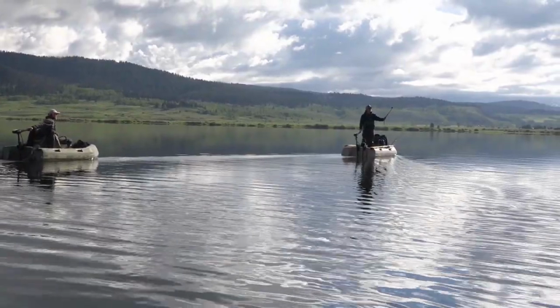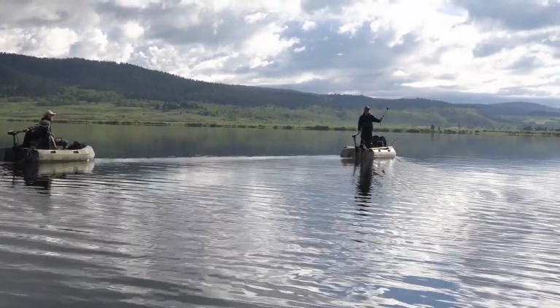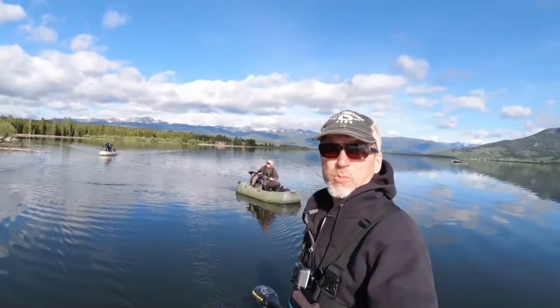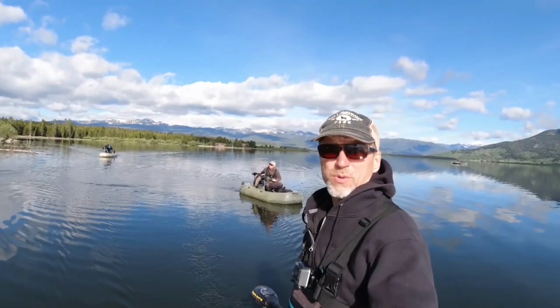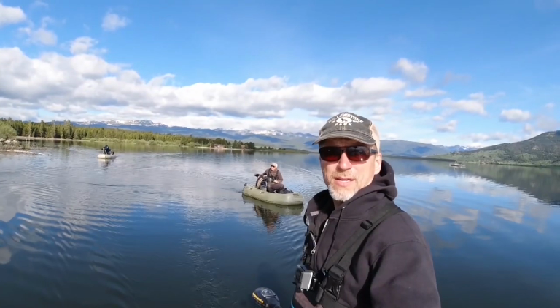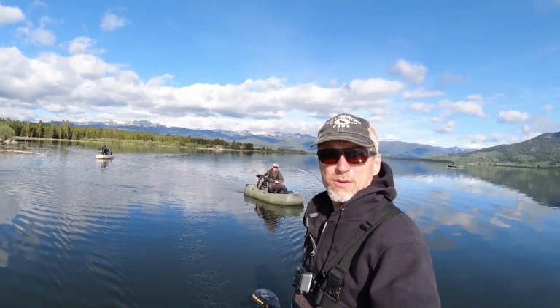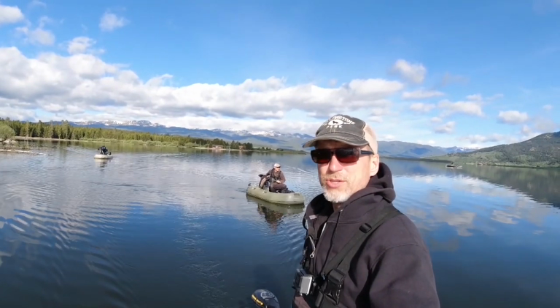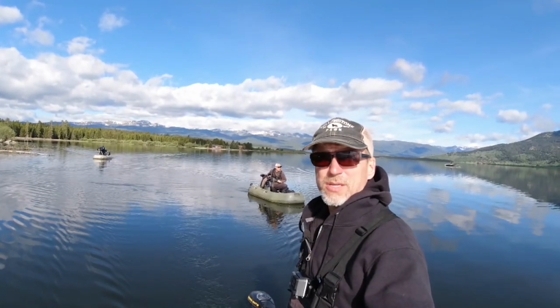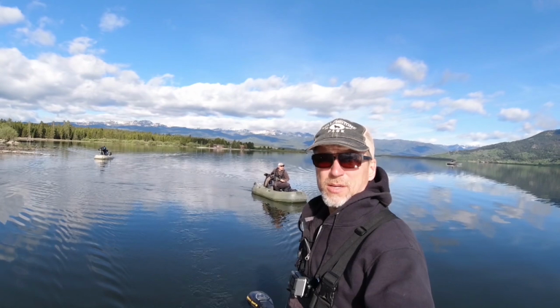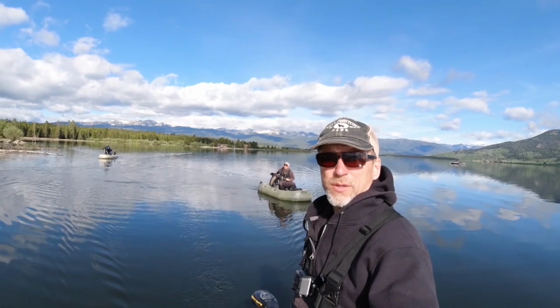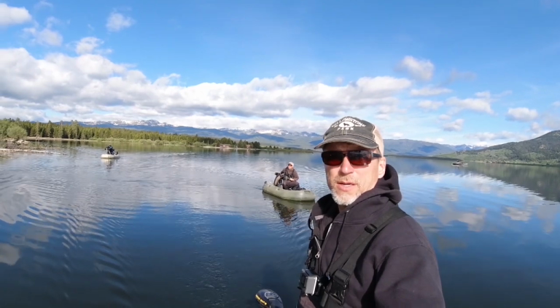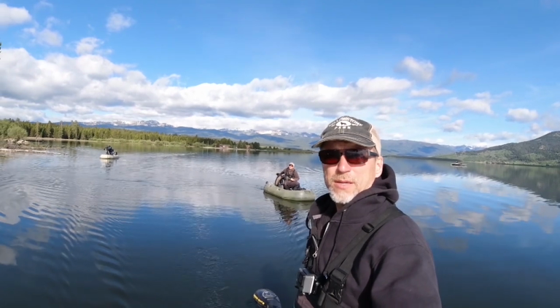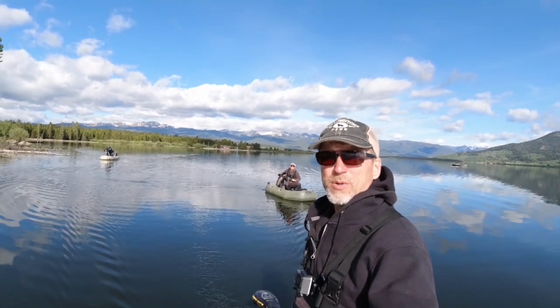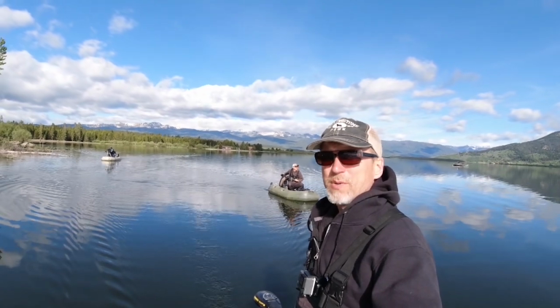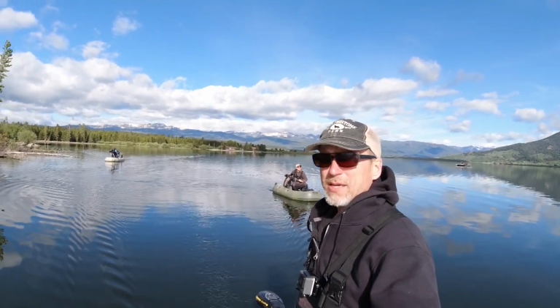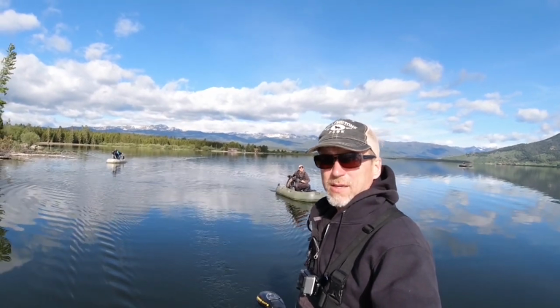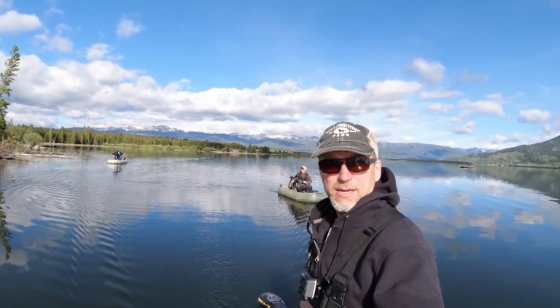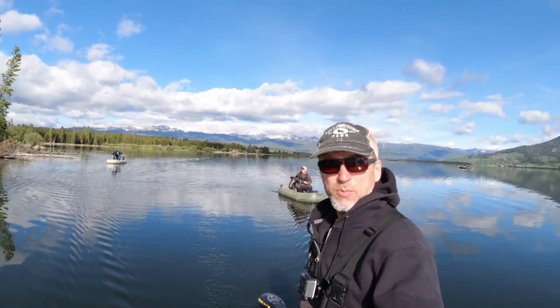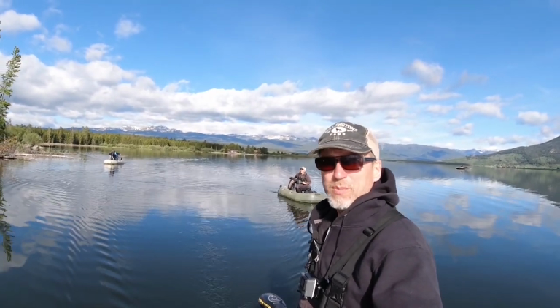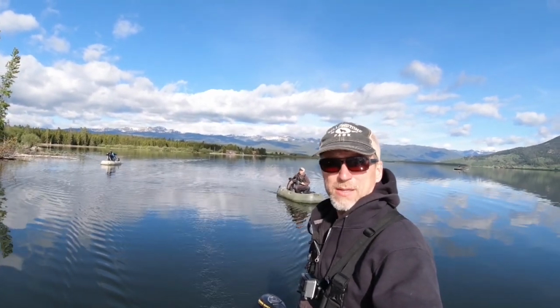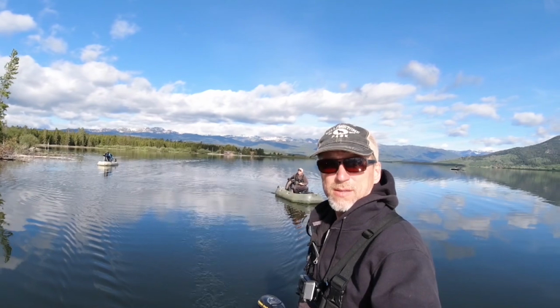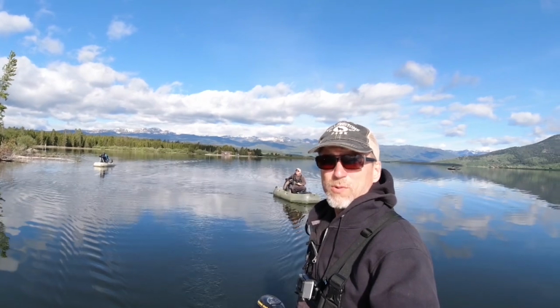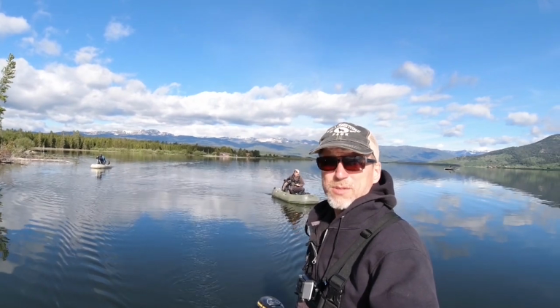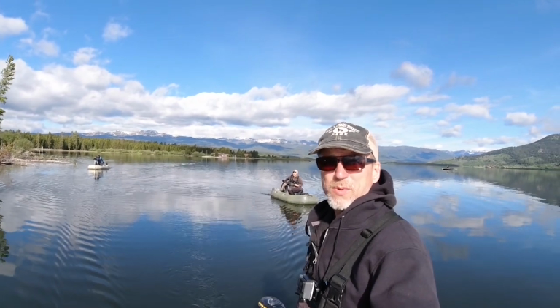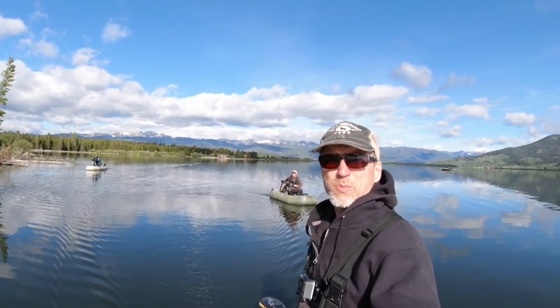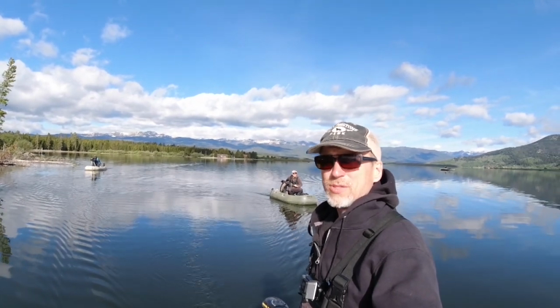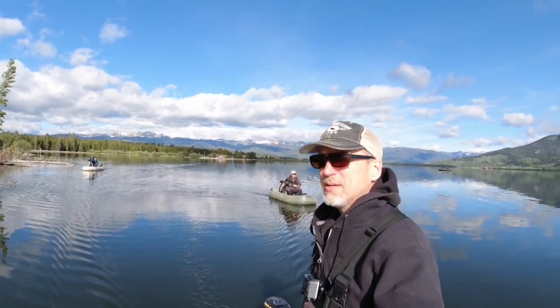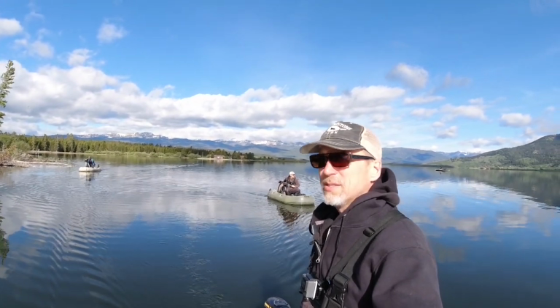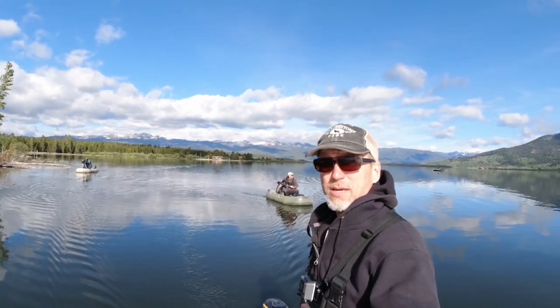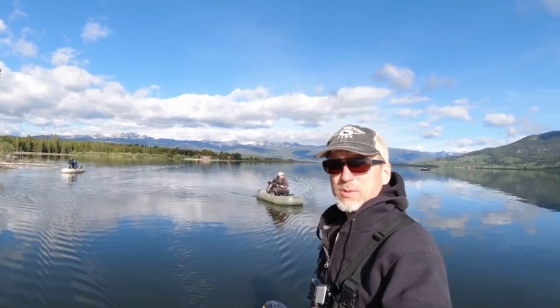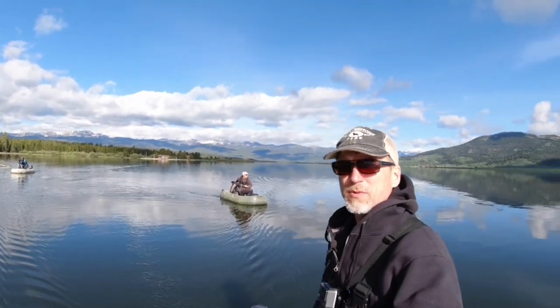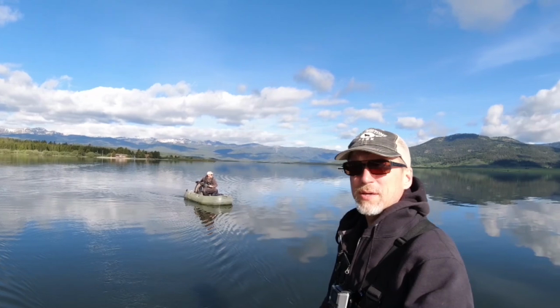What a beautiful morning we've got here in late June. We're on the grayling arm of Hebgen Lake, heading out for the morning bite. Hopefully we can catch some nice rainbows and browns today. It's just absolutely beautiful out here.